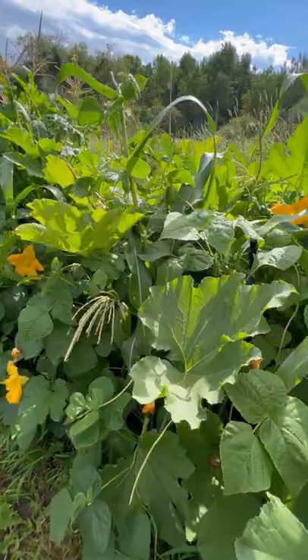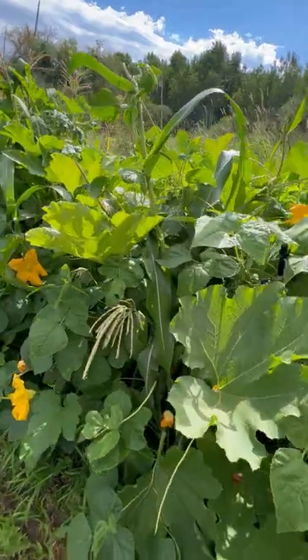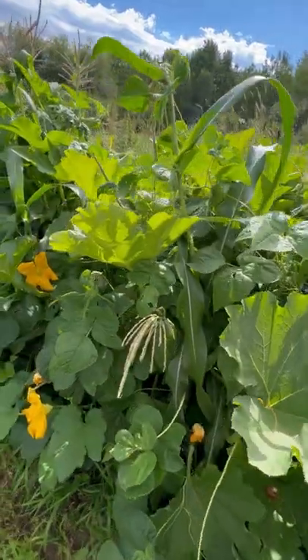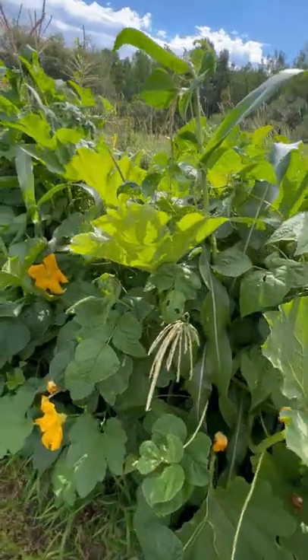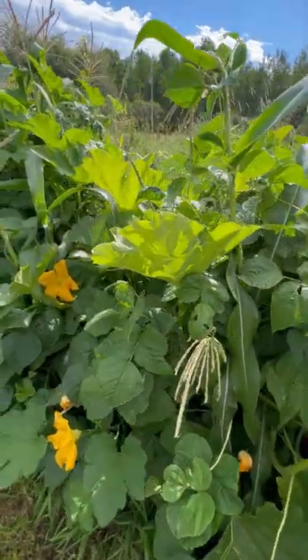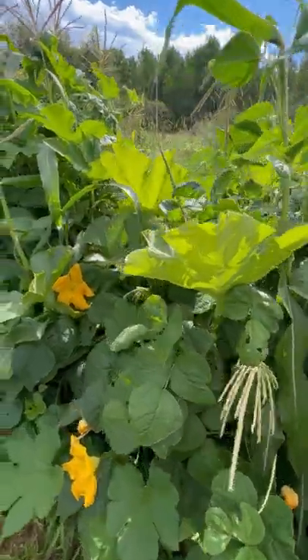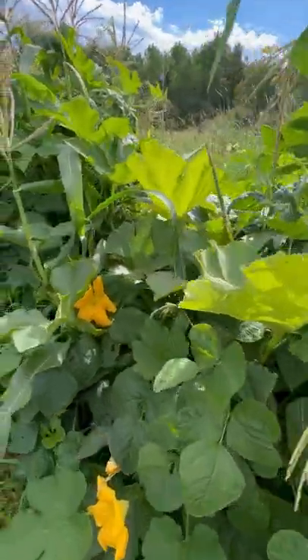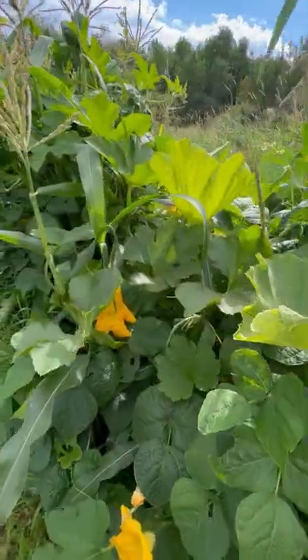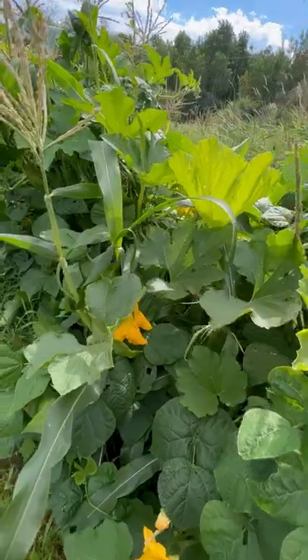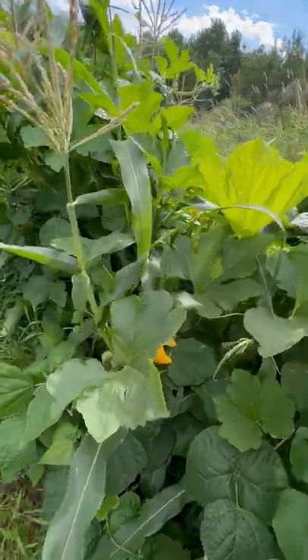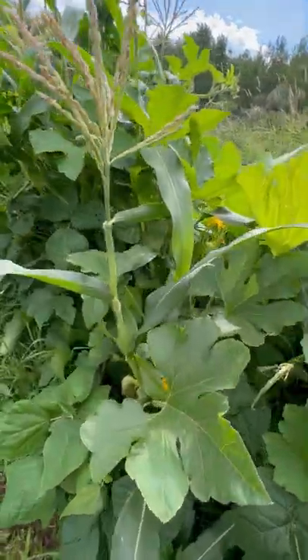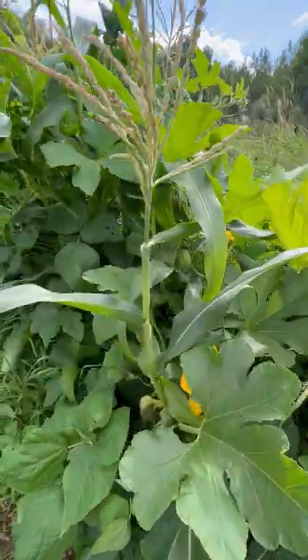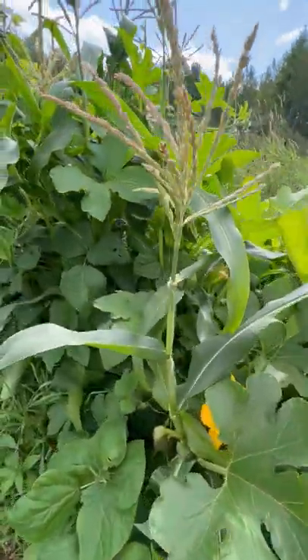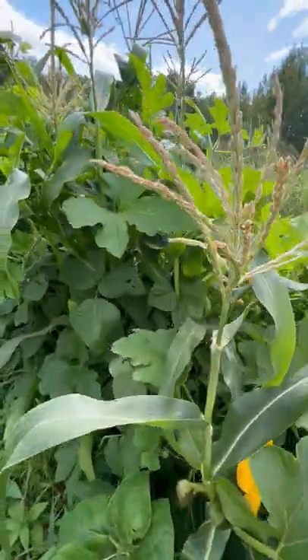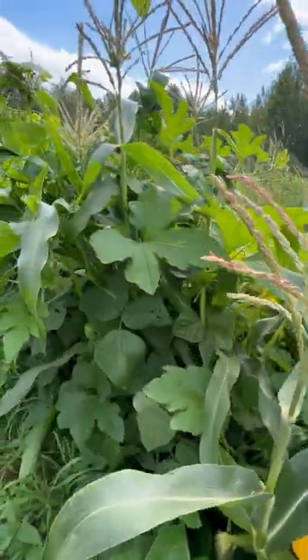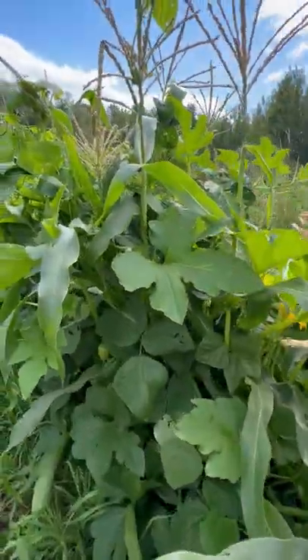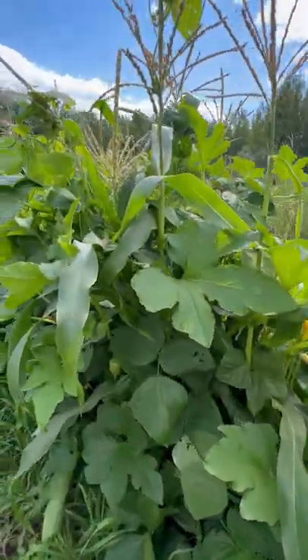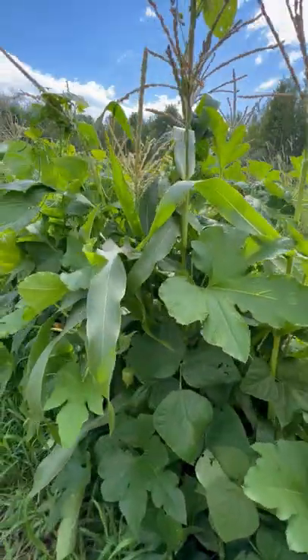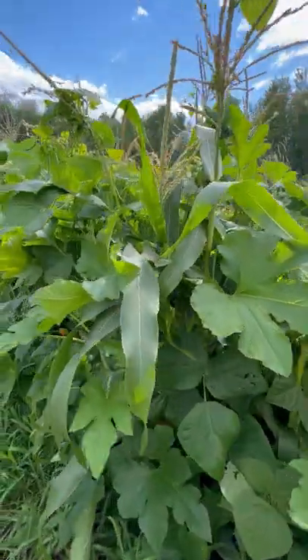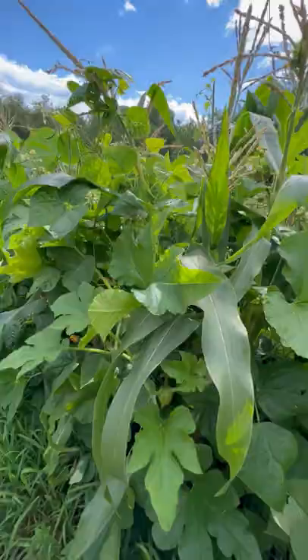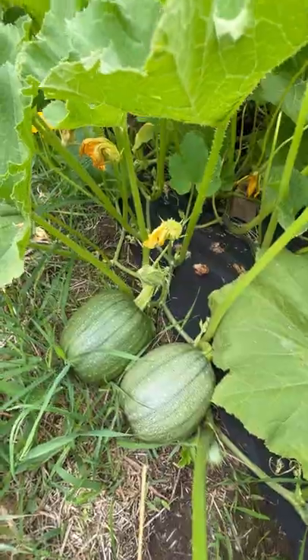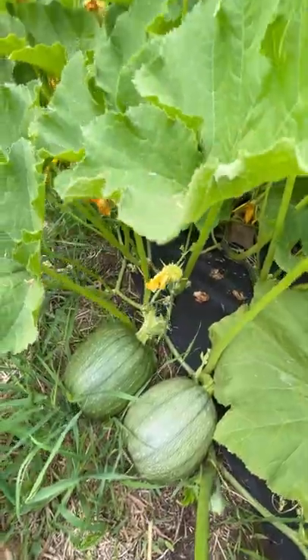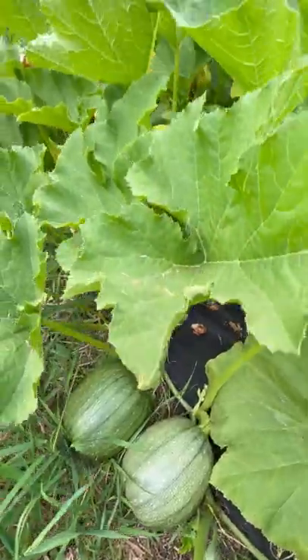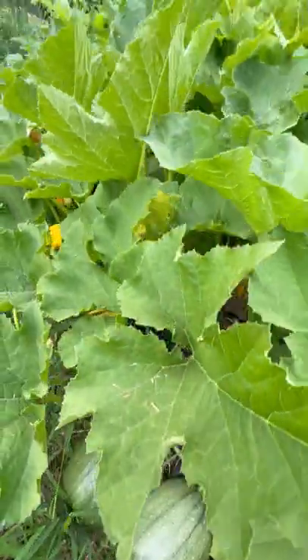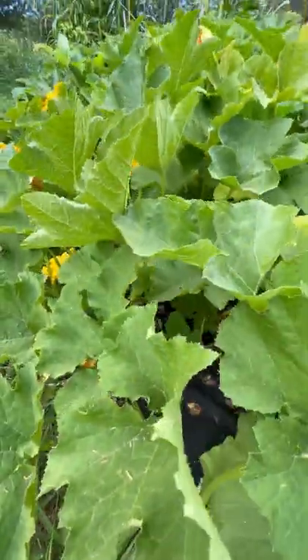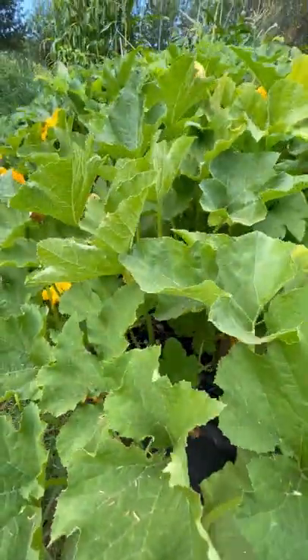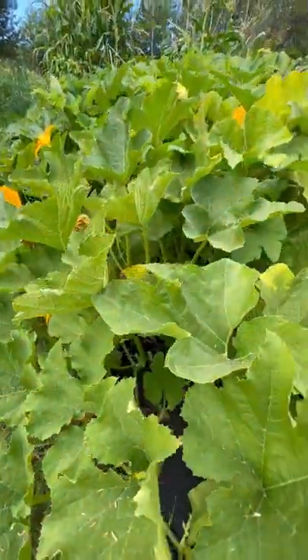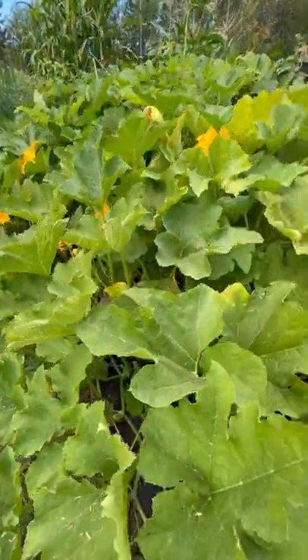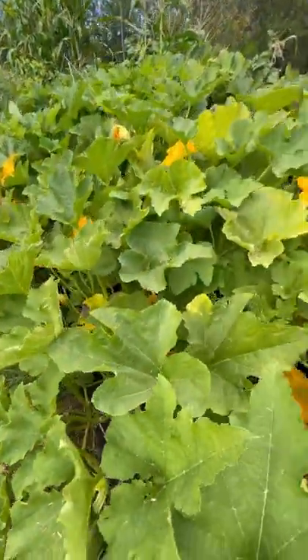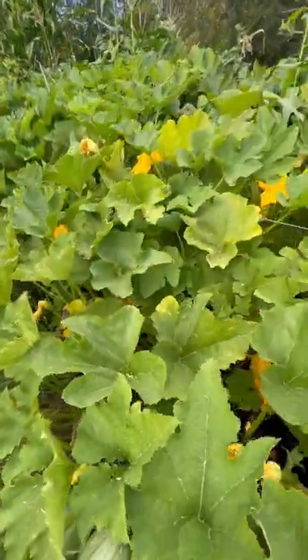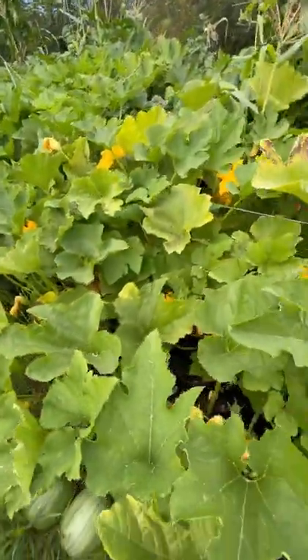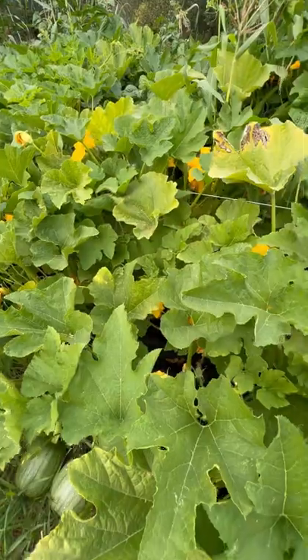Starting your corn a couple of weeks before planting your beans and squash can also help it get established before the beans grow. Squash vines grow really big, so you do not need to plant one per plant.